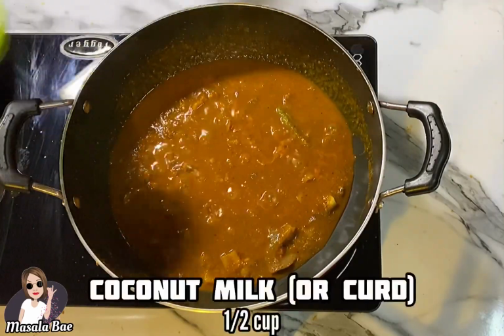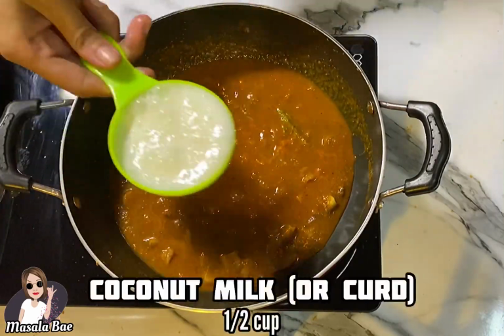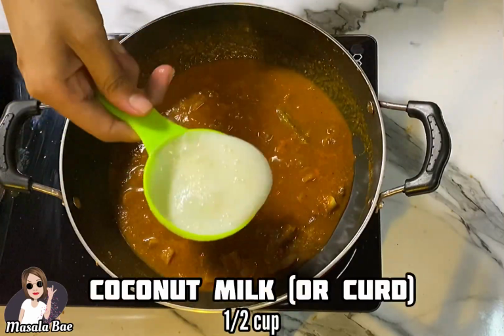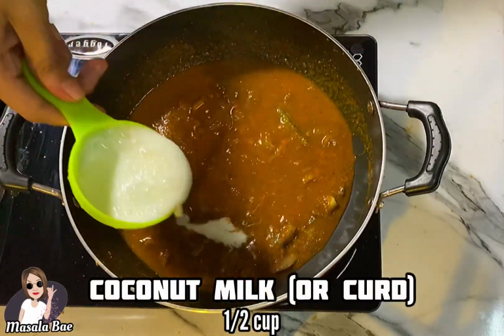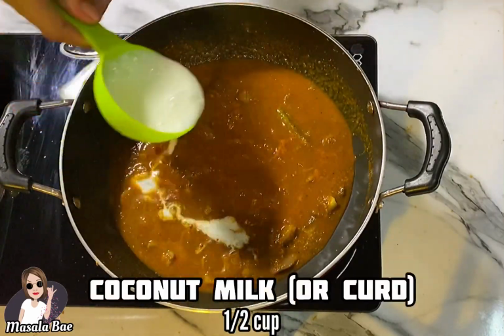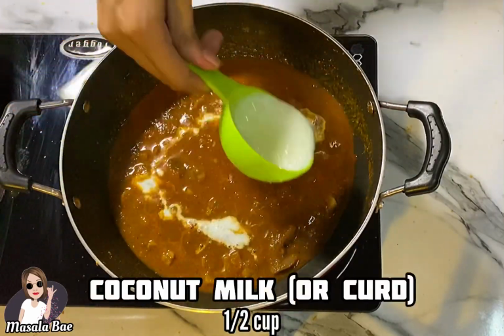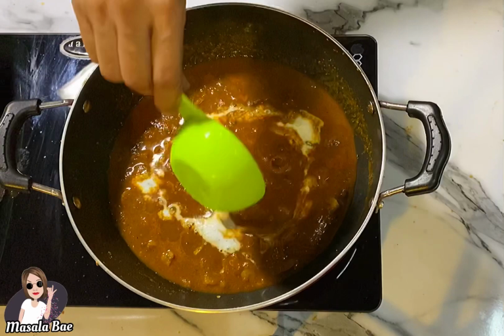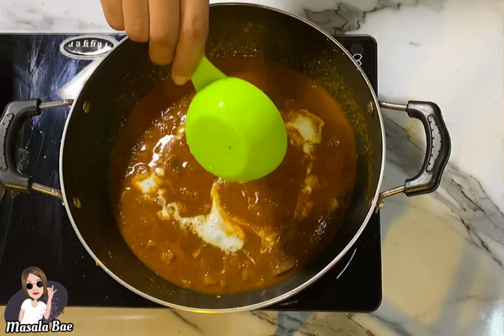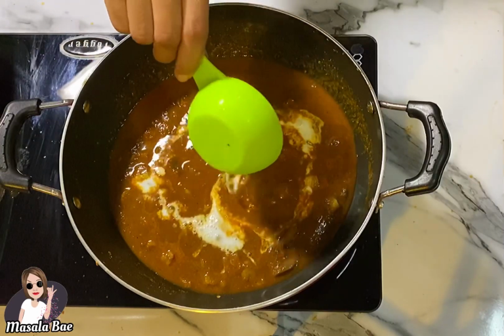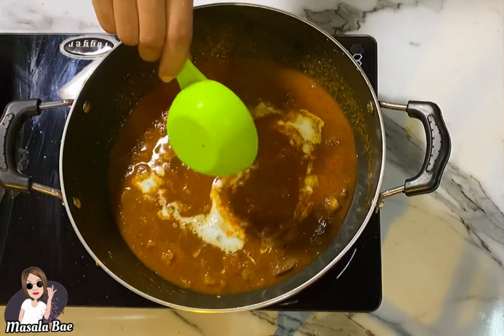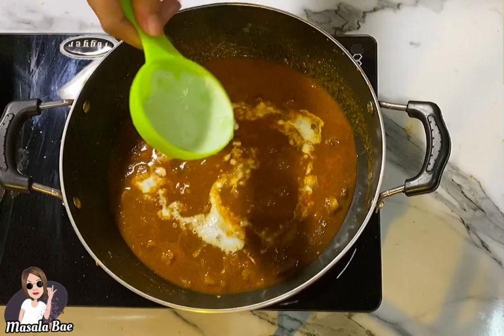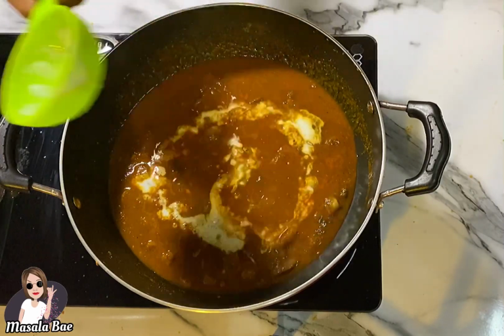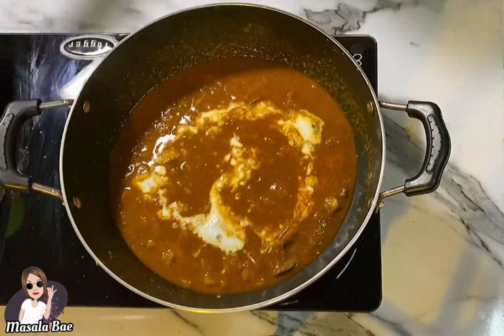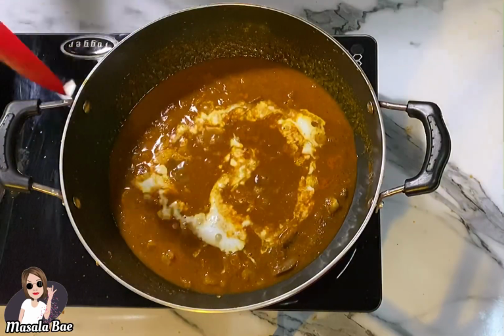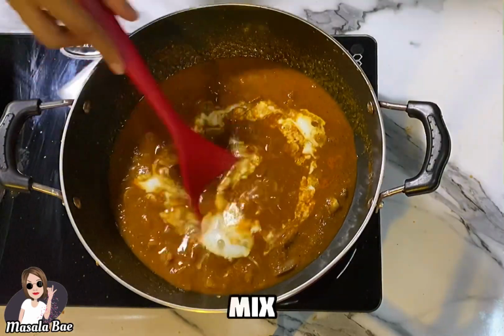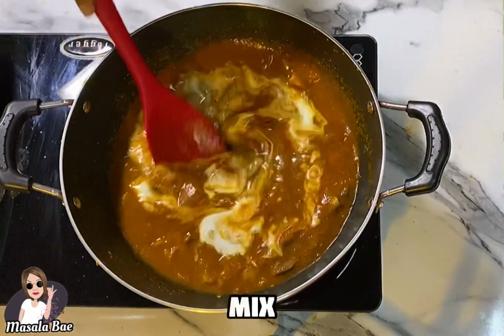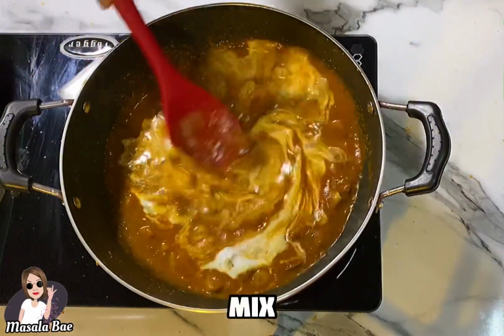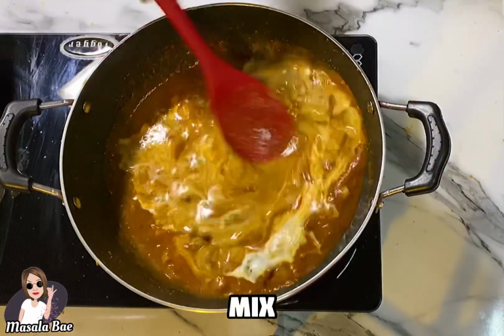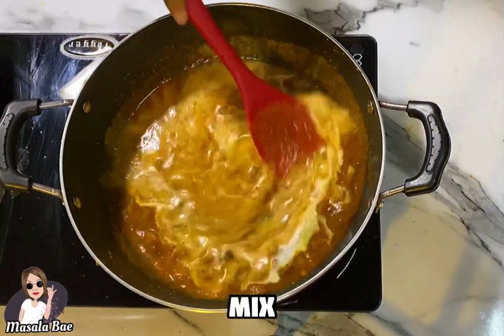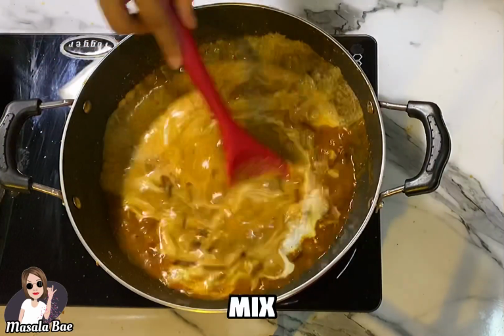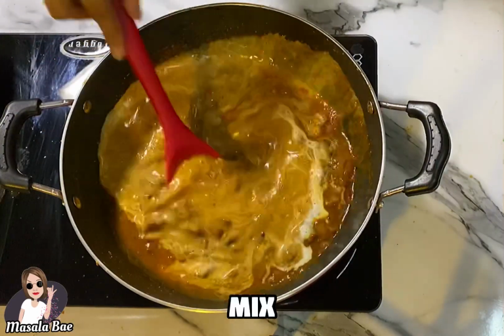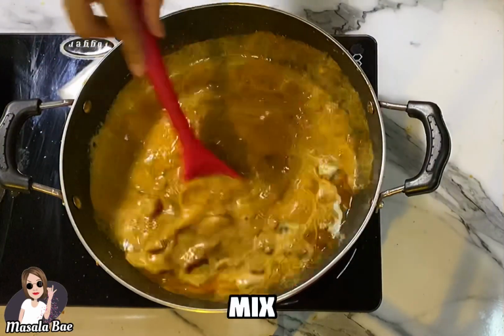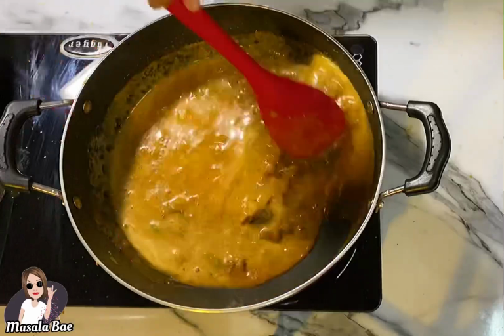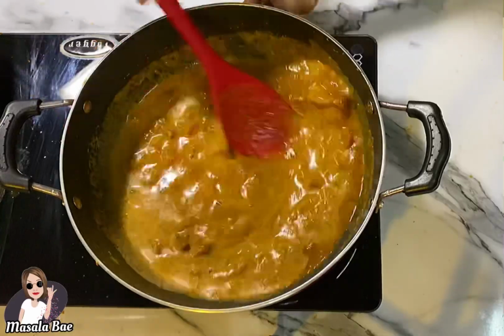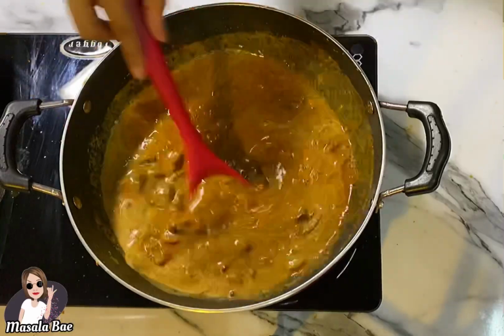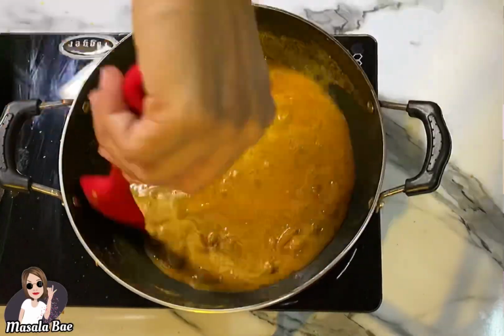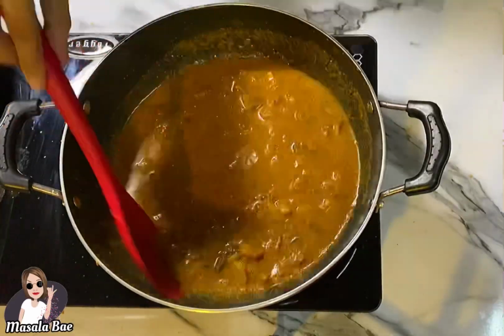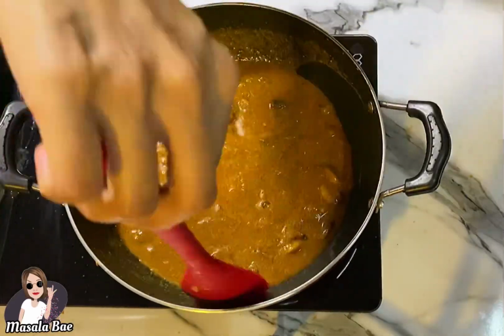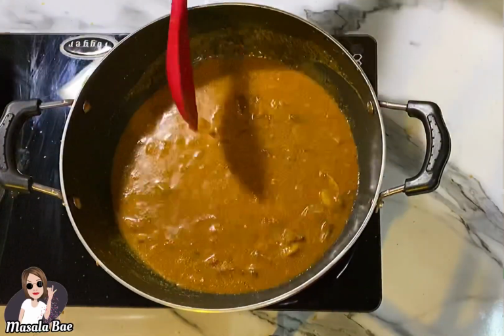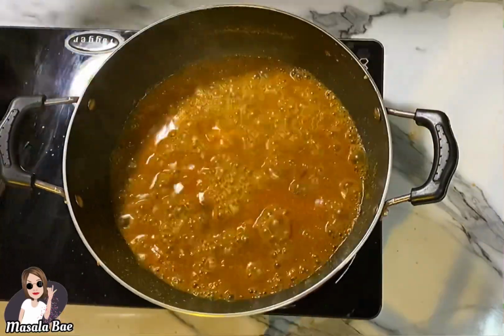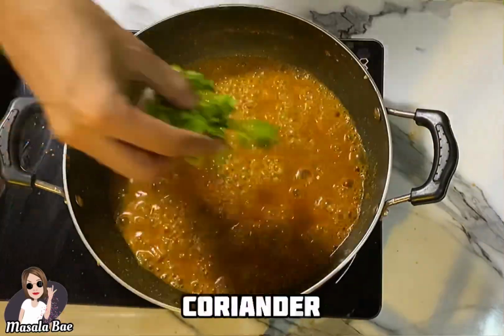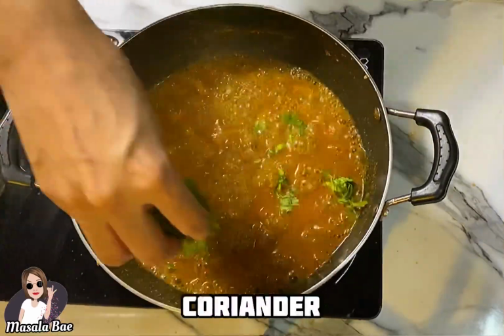Once it's done, add half cup of coconut milk. If you don't have coconut milk, you can add curd — curd will obviously give a different taste but it's a good alternative. But for authentic Goan mushroom shakuti, only use coconut milk.